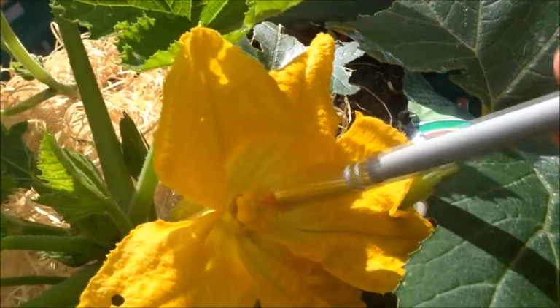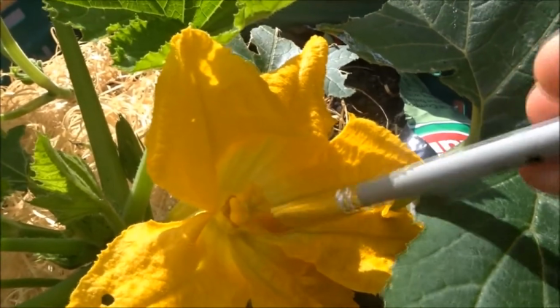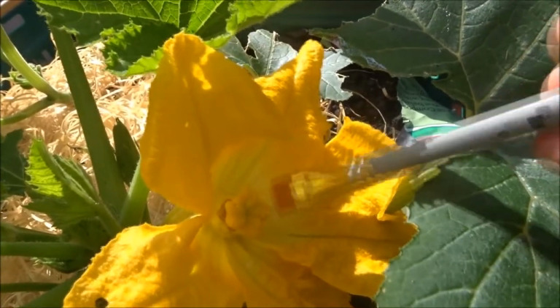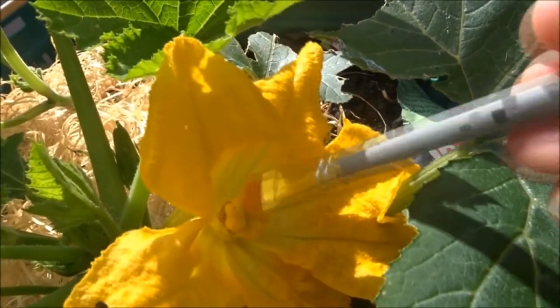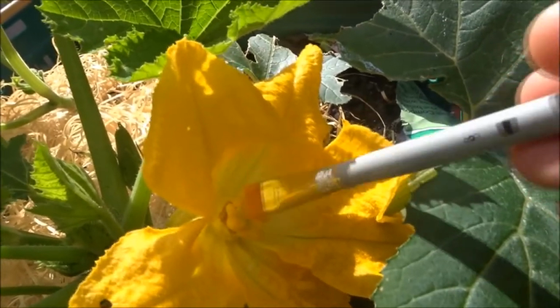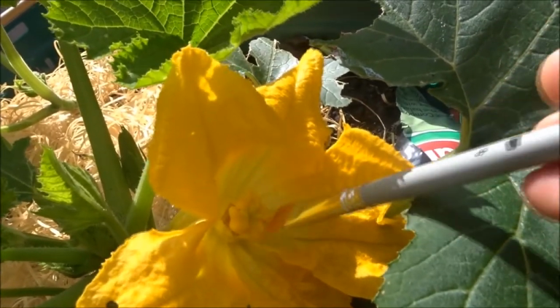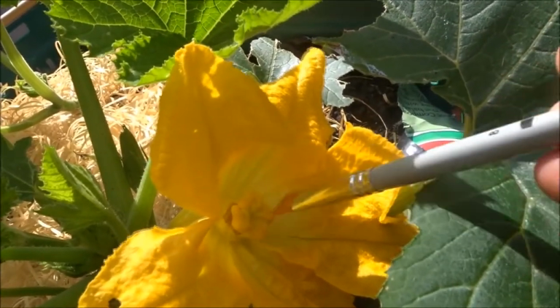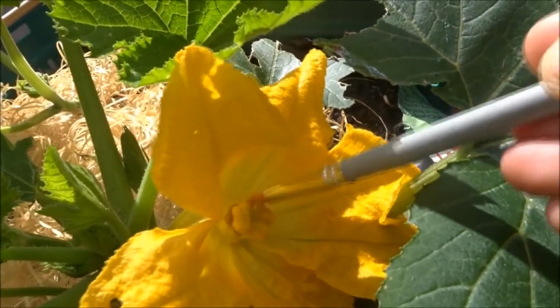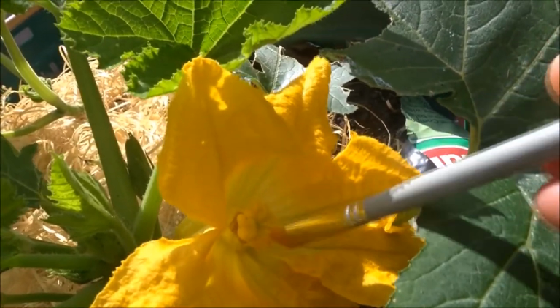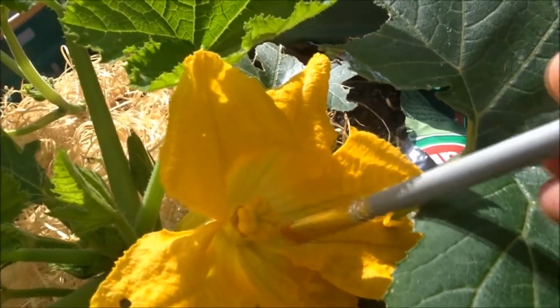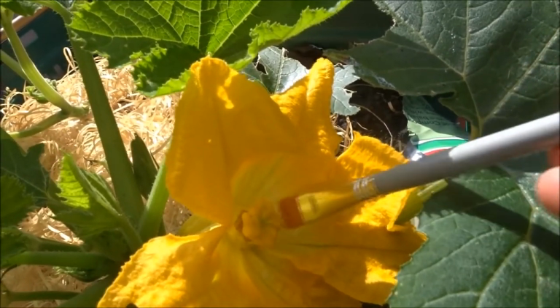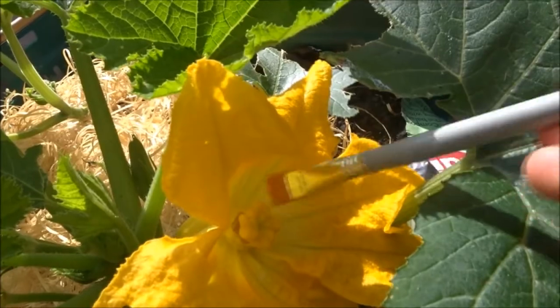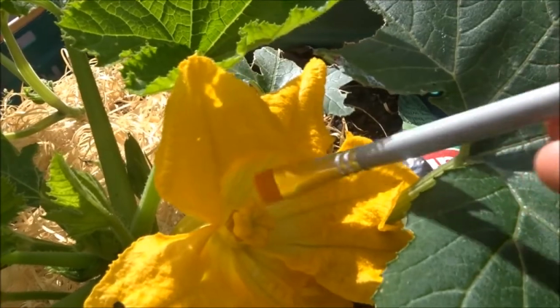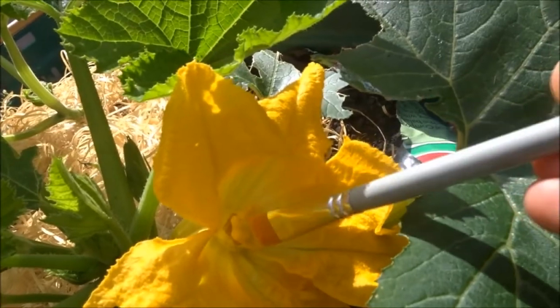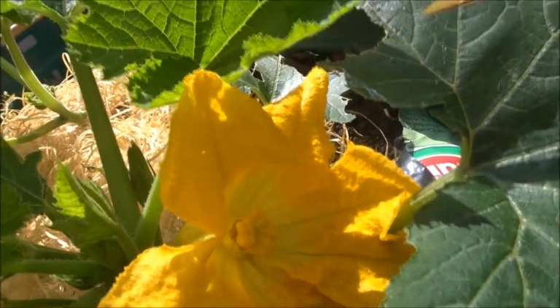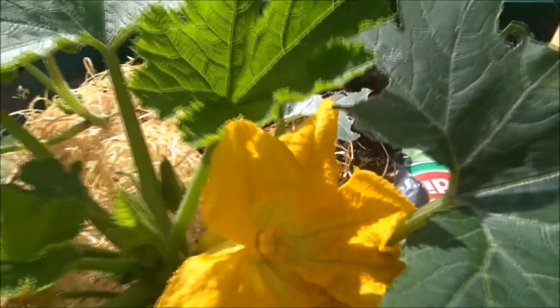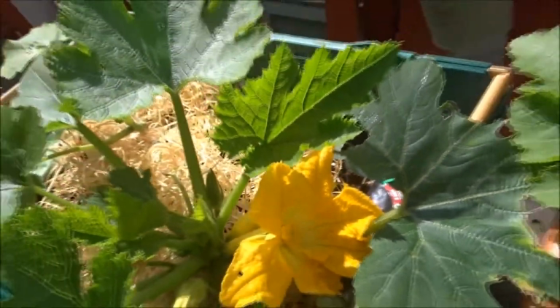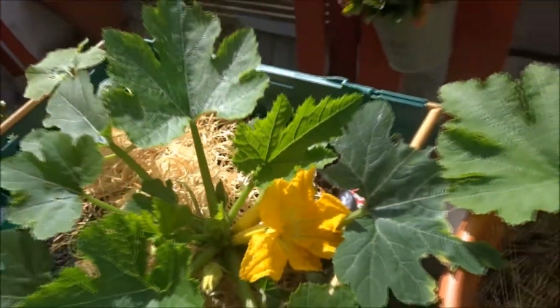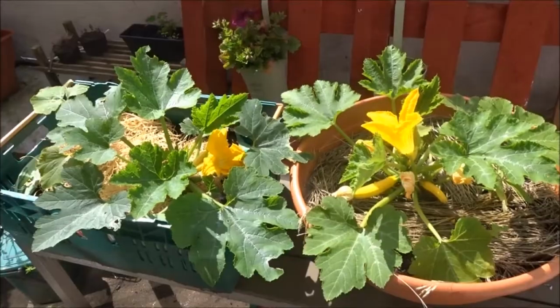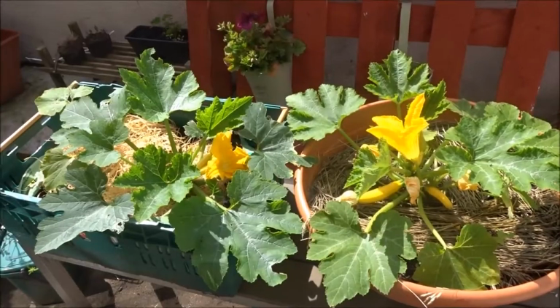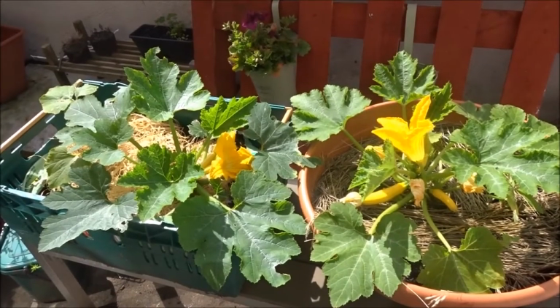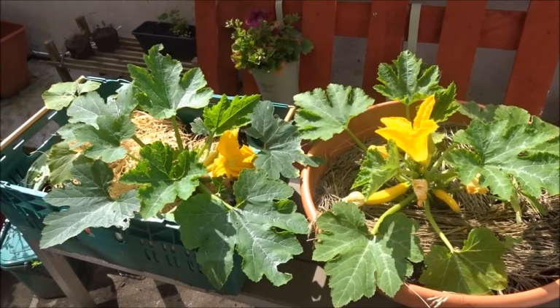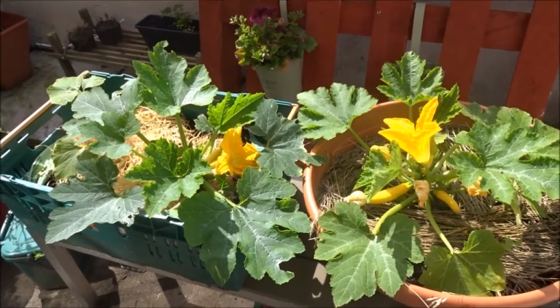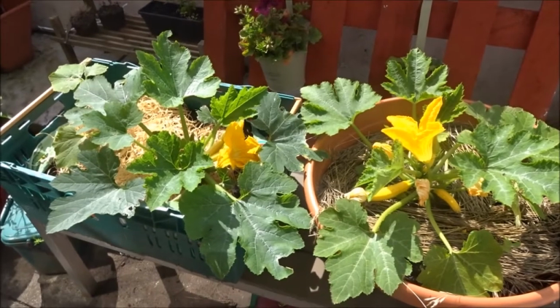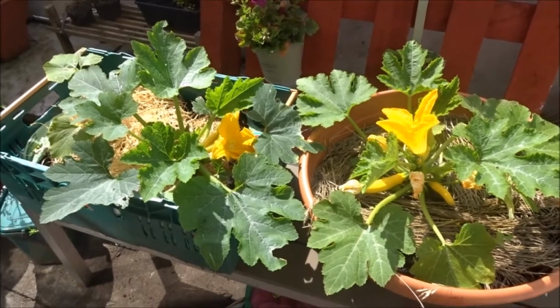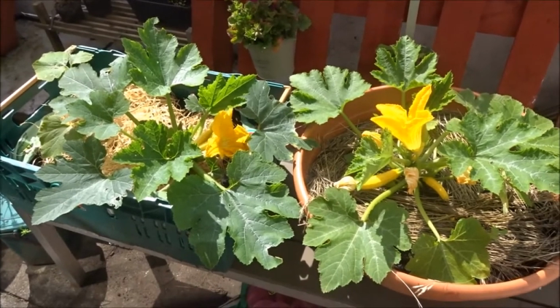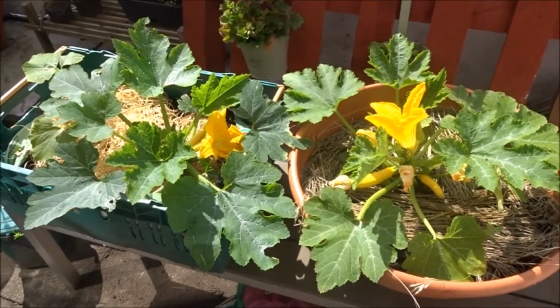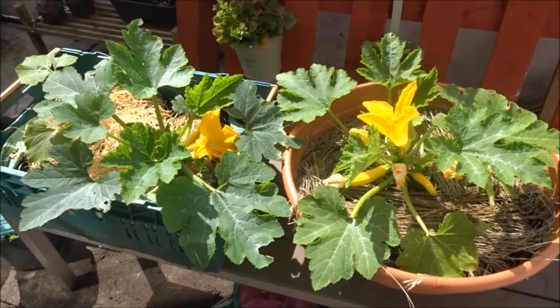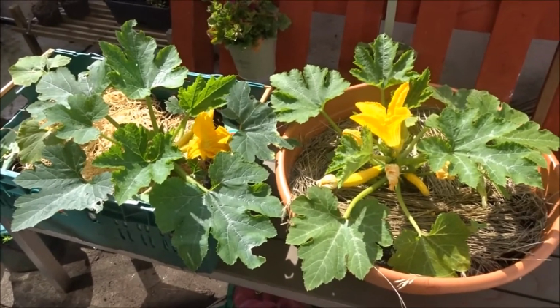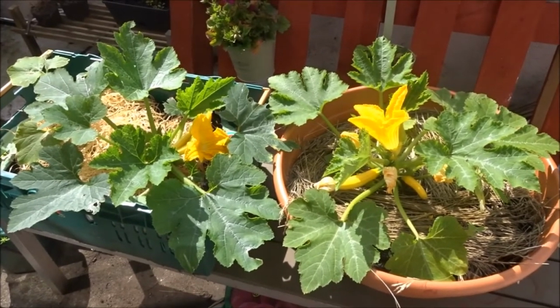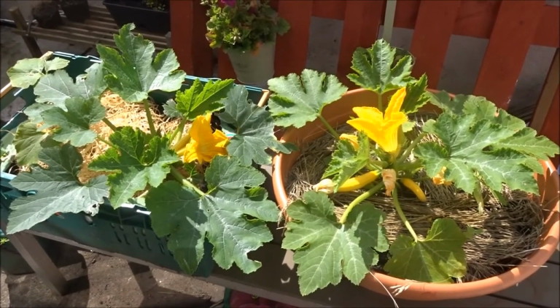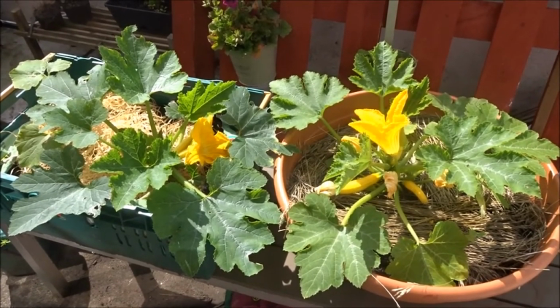Maybe this flower is already pollinated, but it's just to increase the chances. I'm growing in pots on a terrace, not a garden, so I don't have that many pollinators.